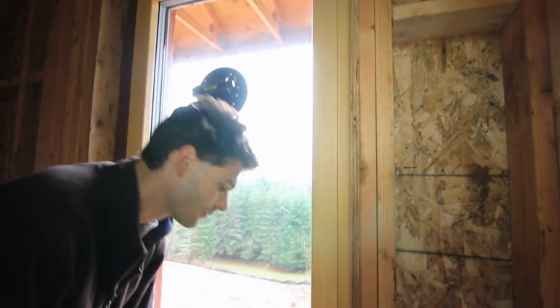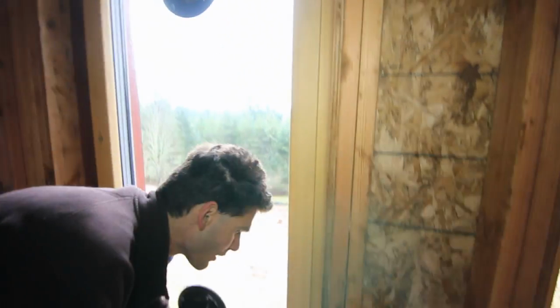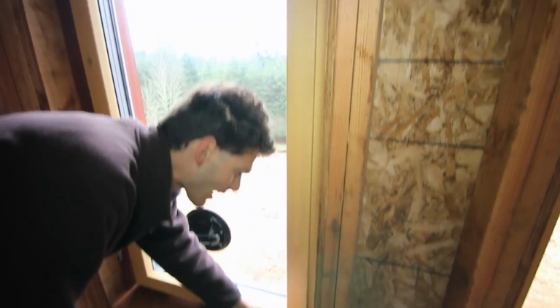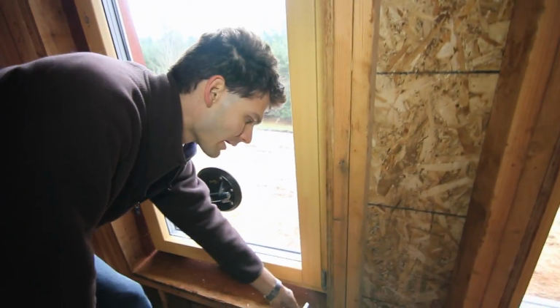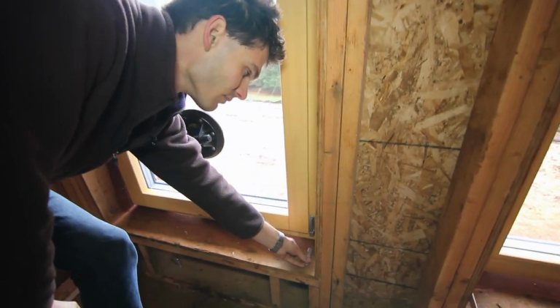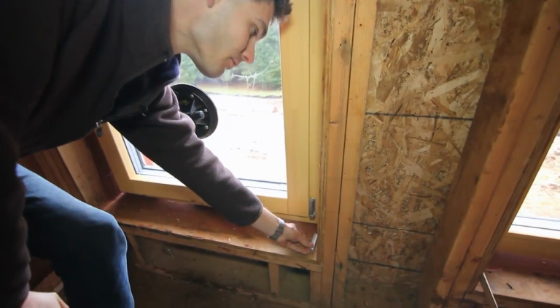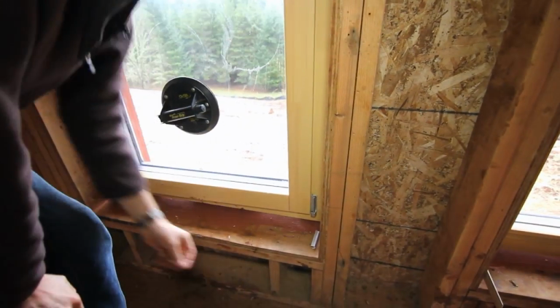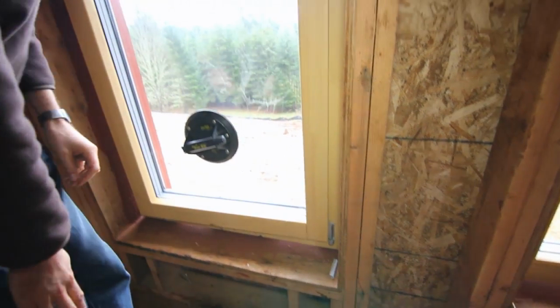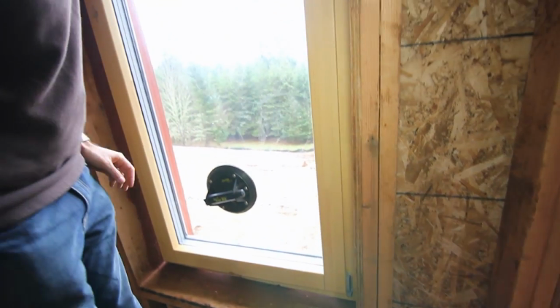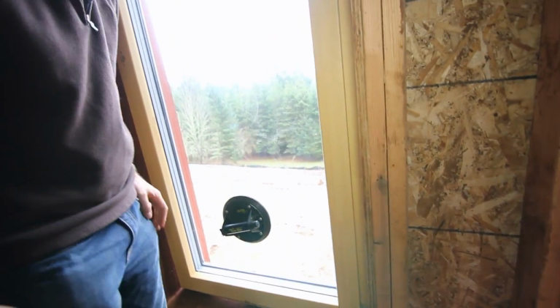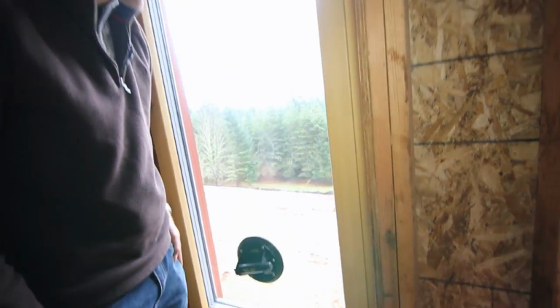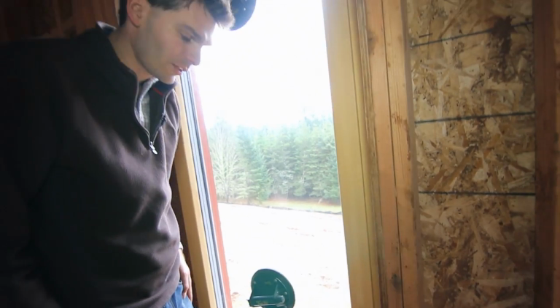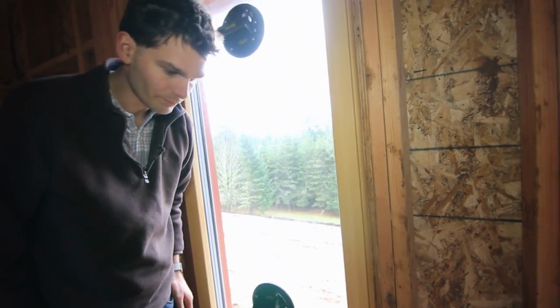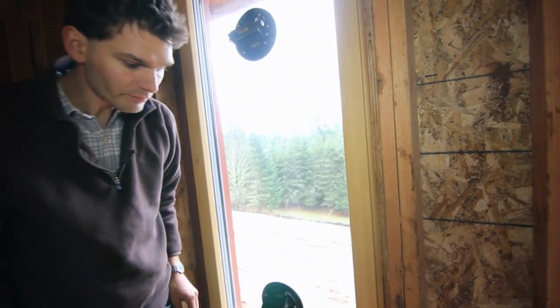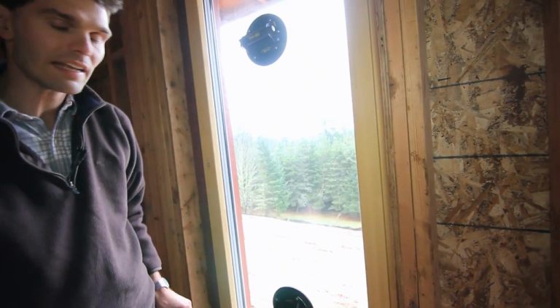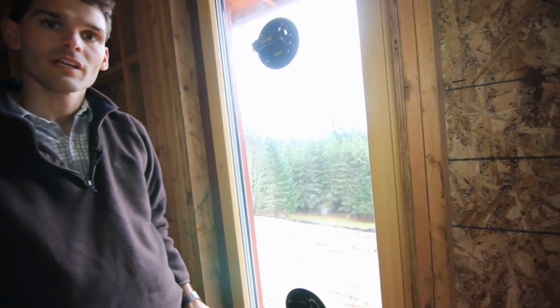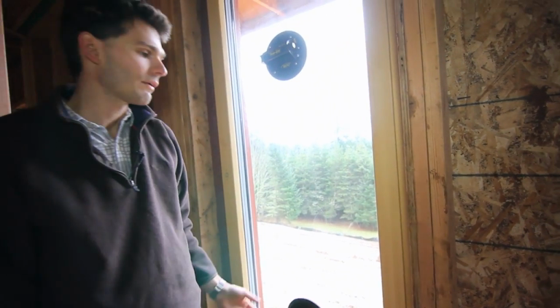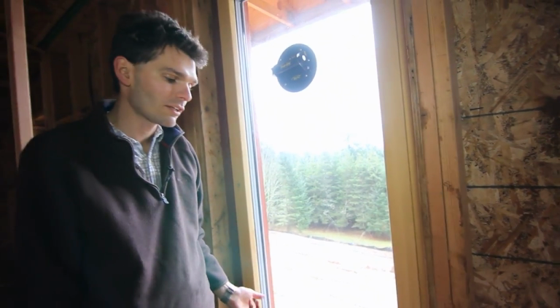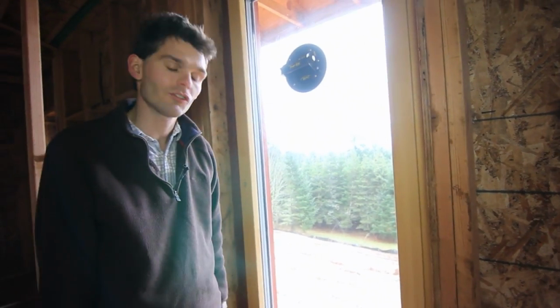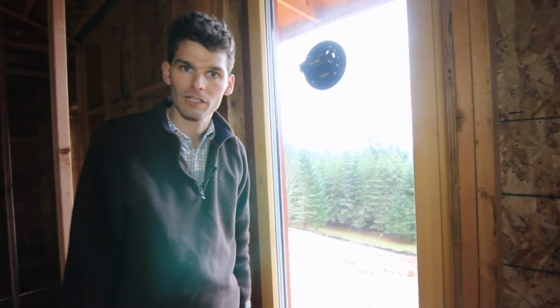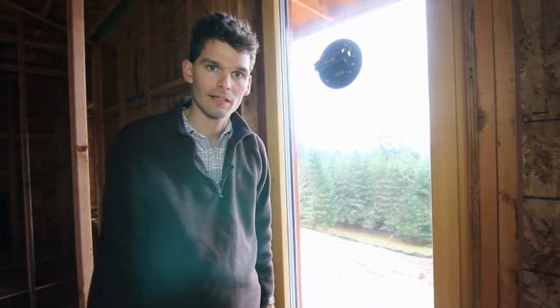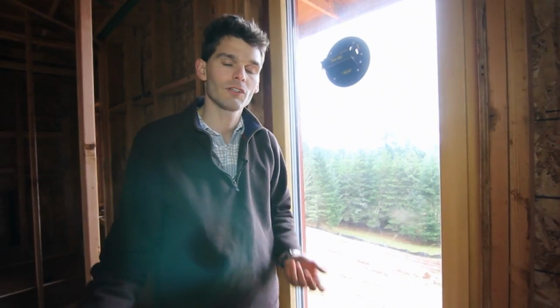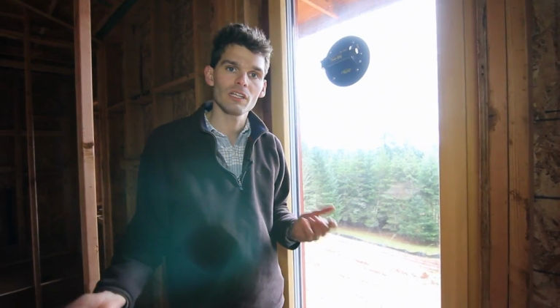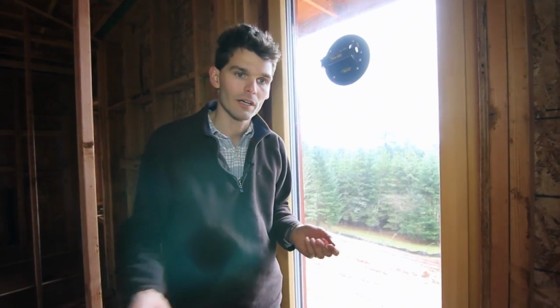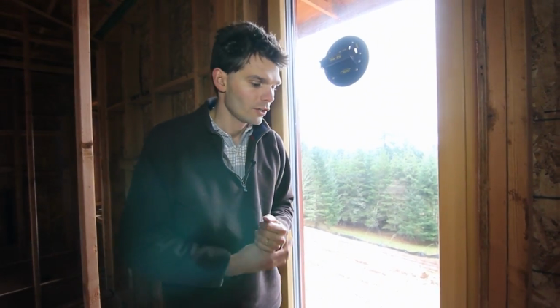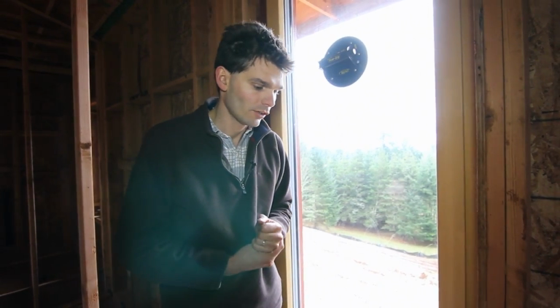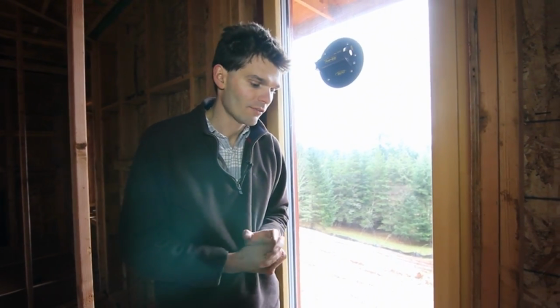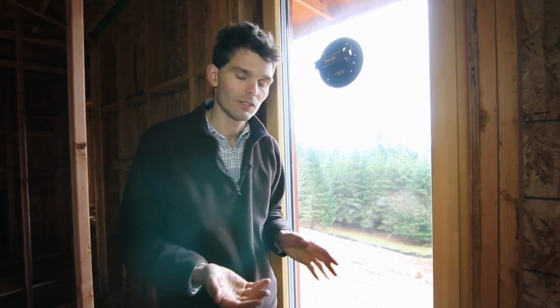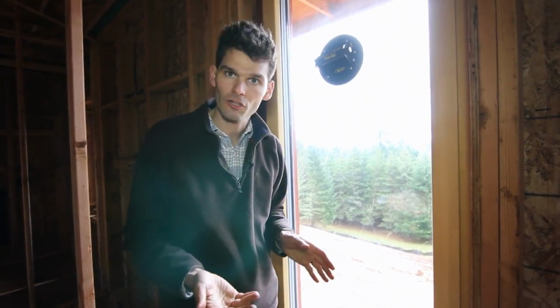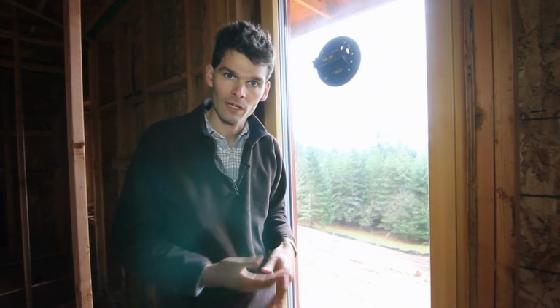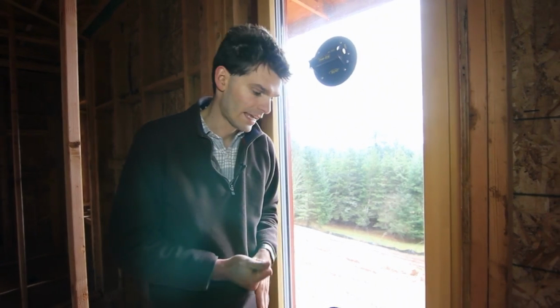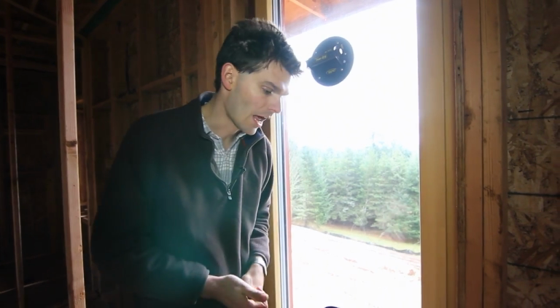The lower hinge cap you may want to leave off for fine-tuning and adjustments. Next, we recommend you install the finish handle because it's much easier to fine-tune and adjust the window with the handle on.